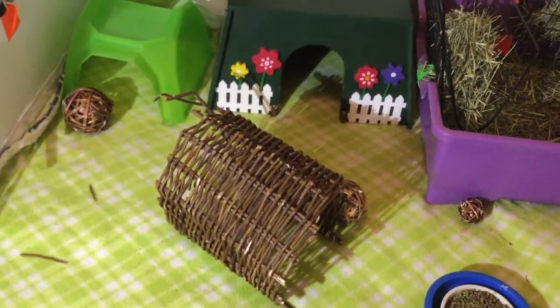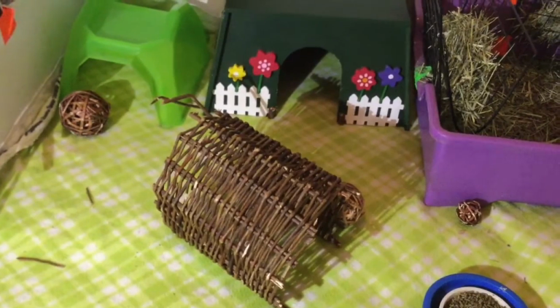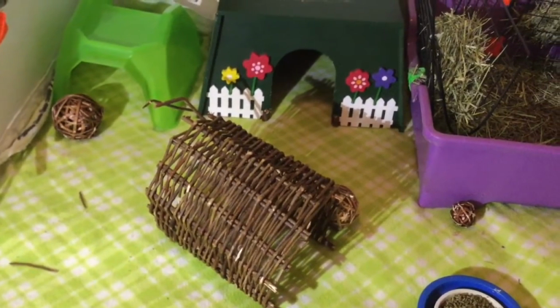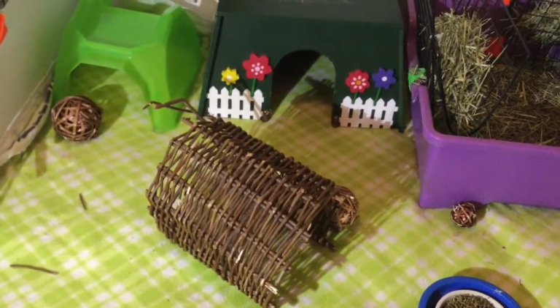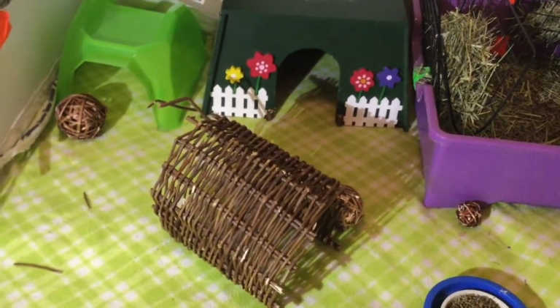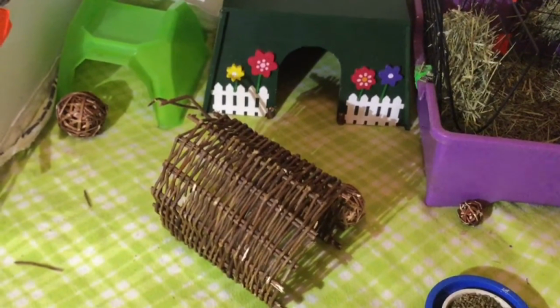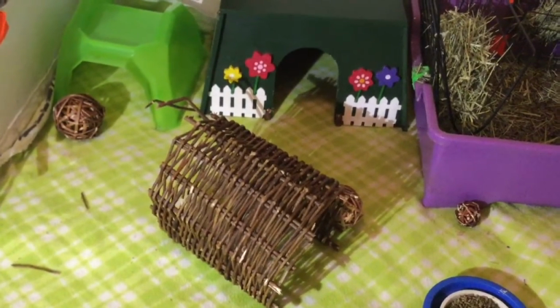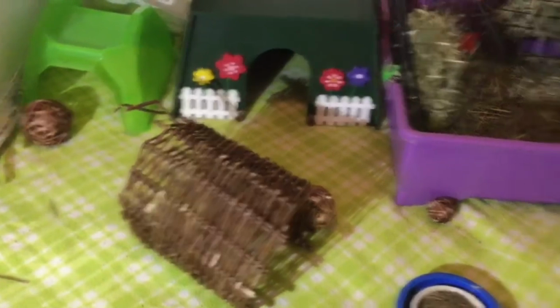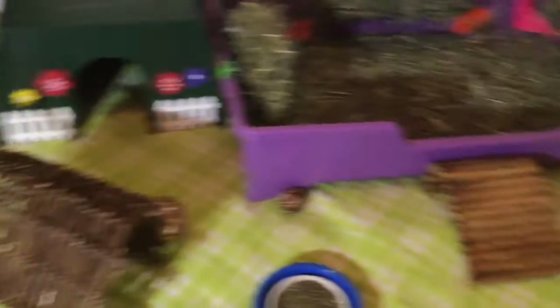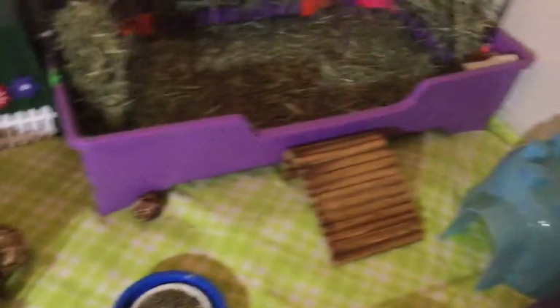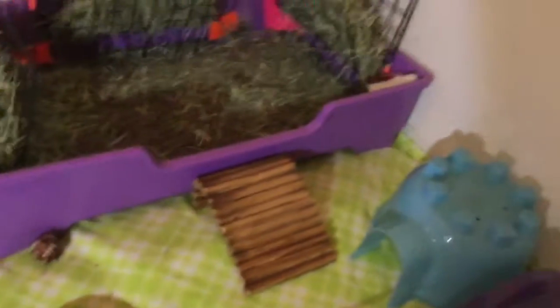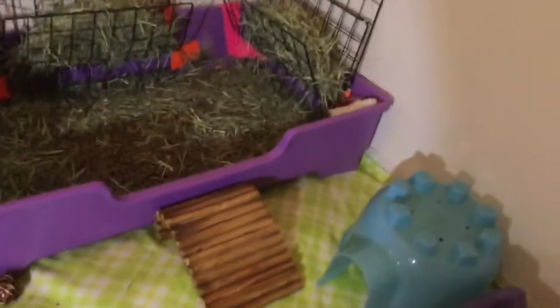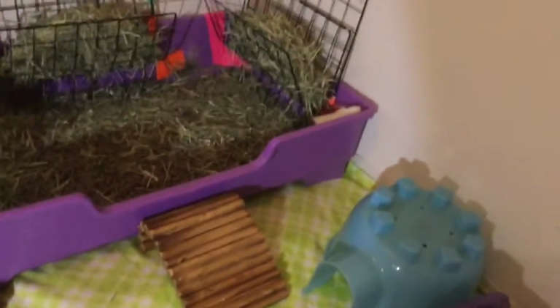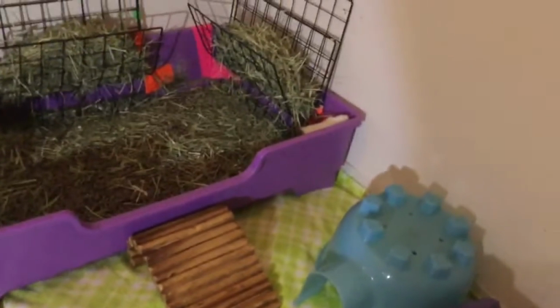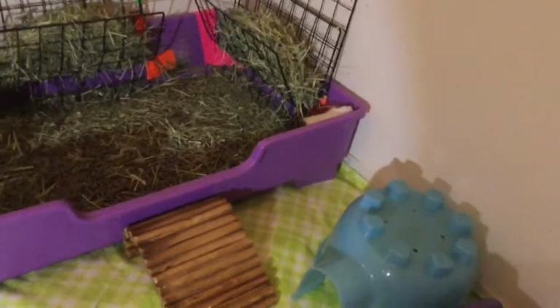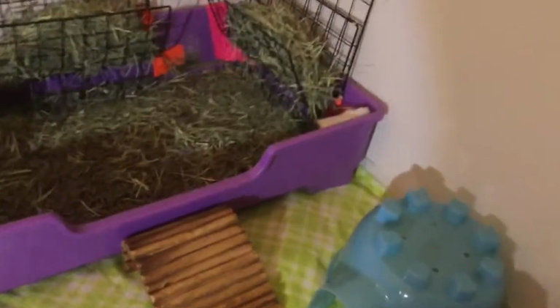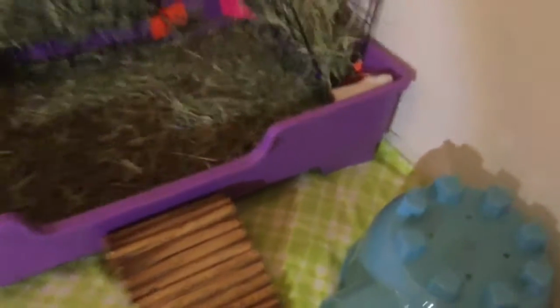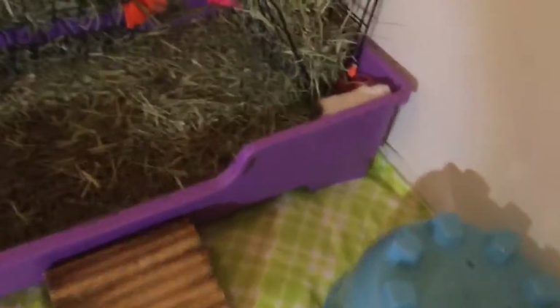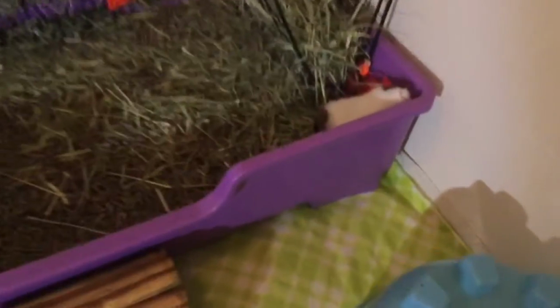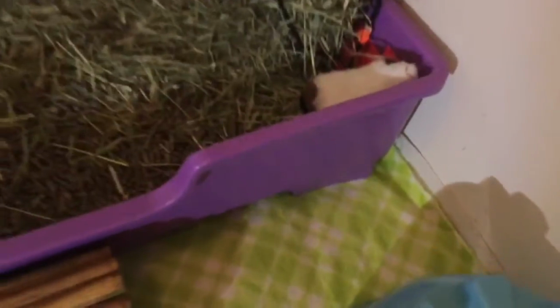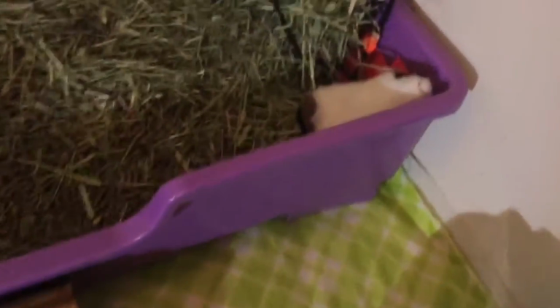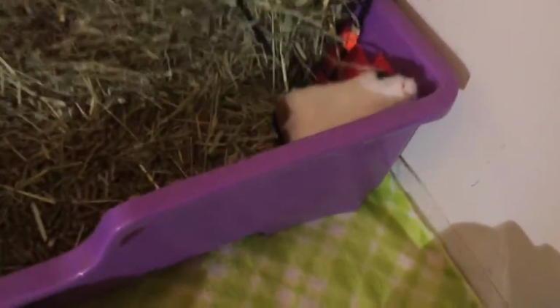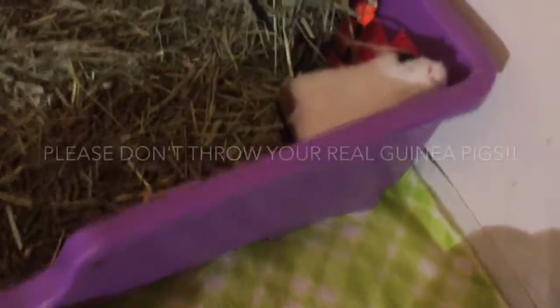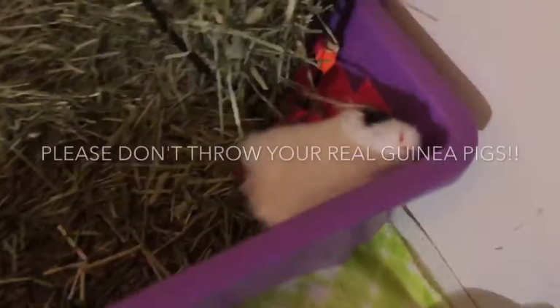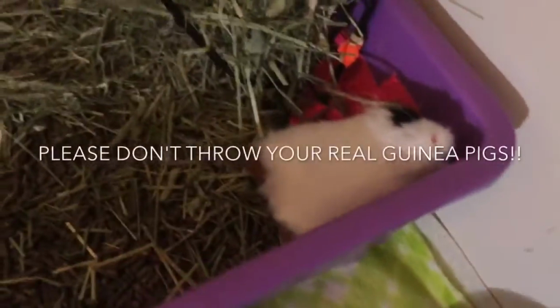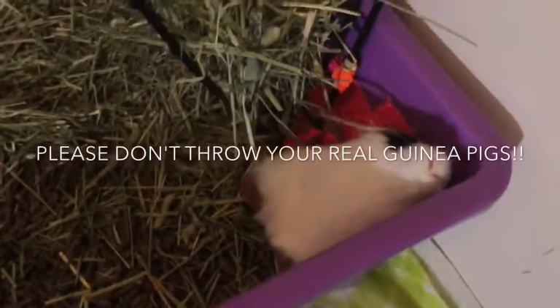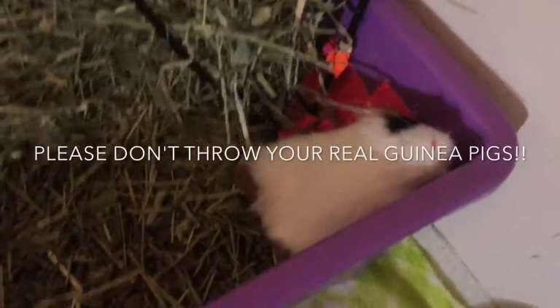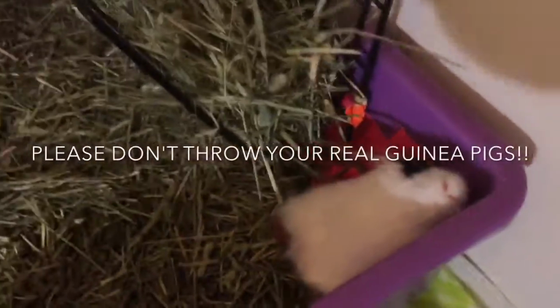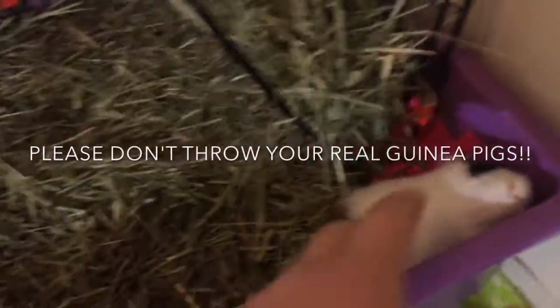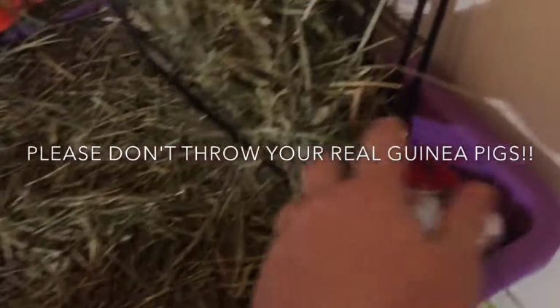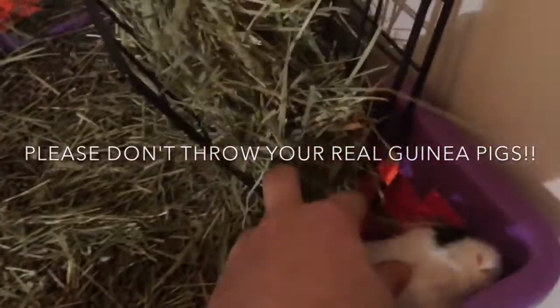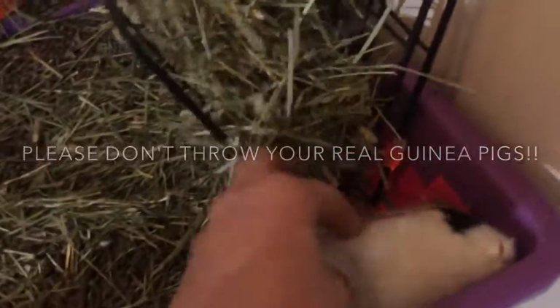I found mine at Michael's — just kidding guys, it's a fake guinea pig.